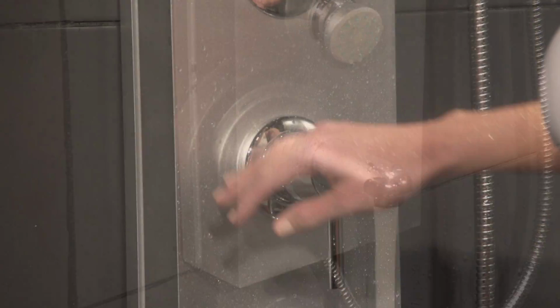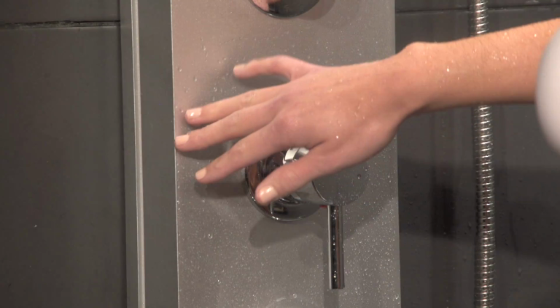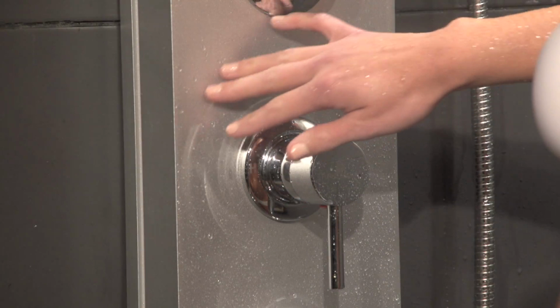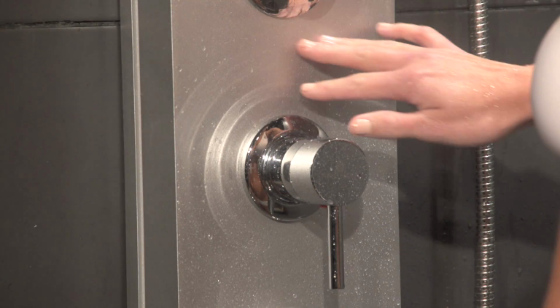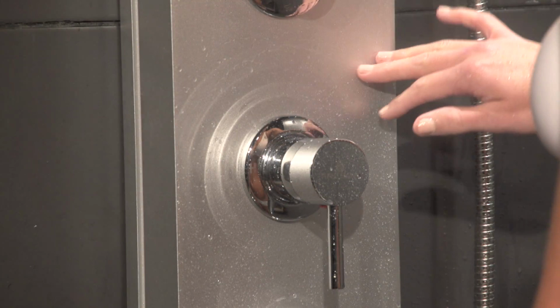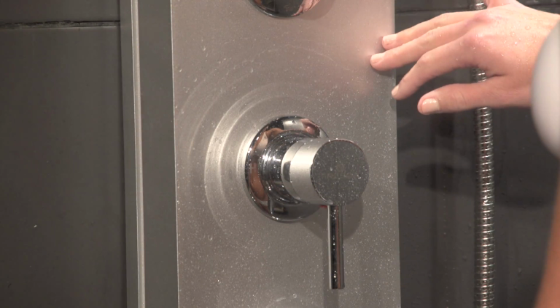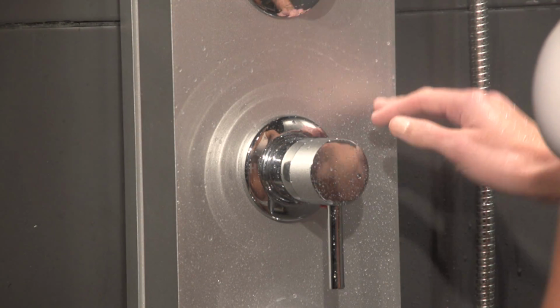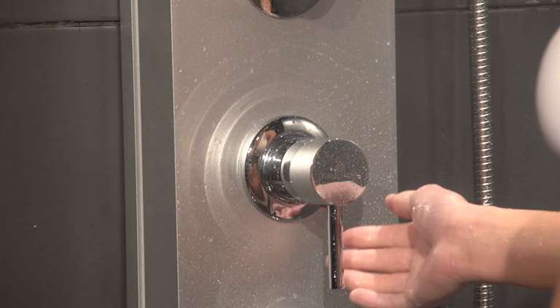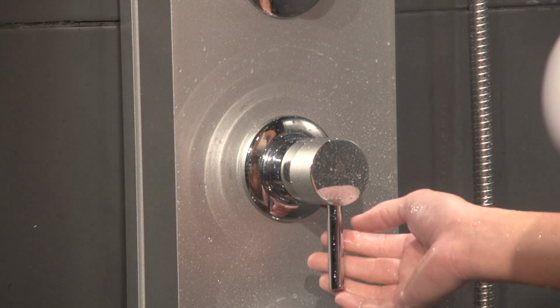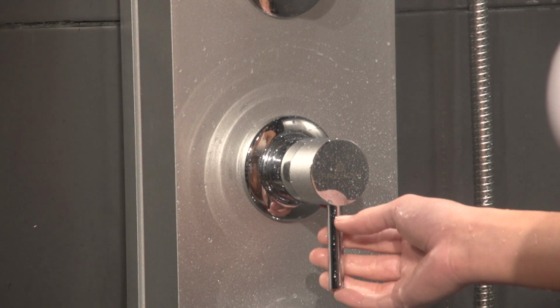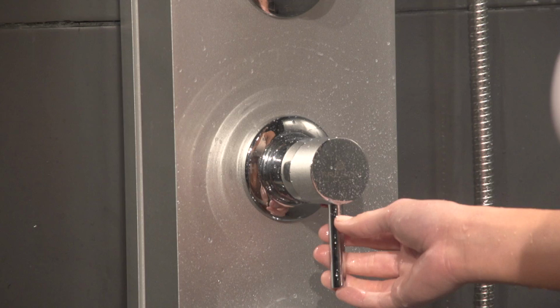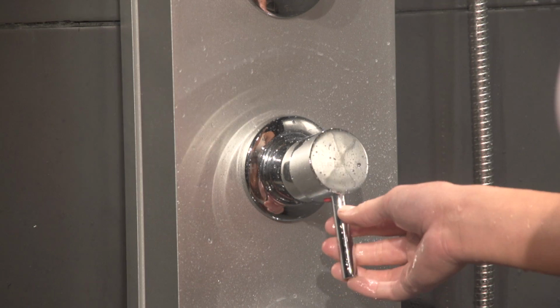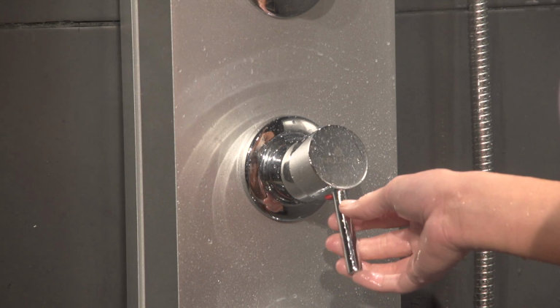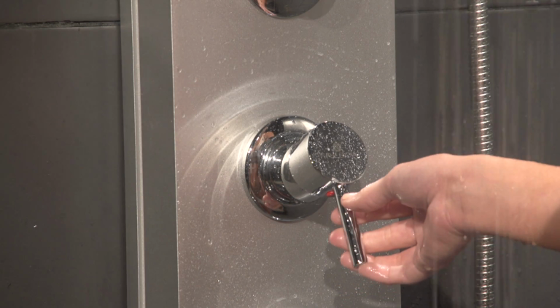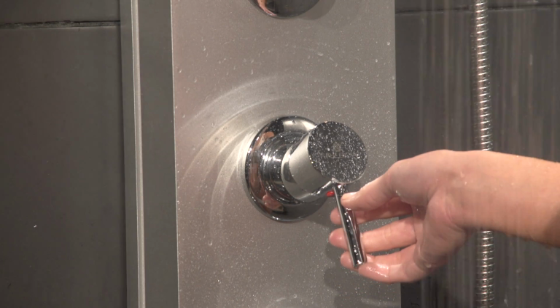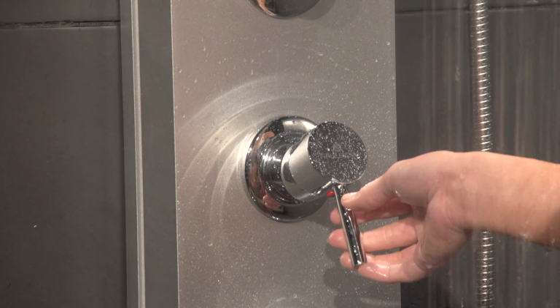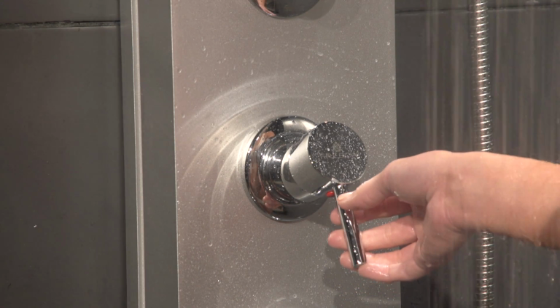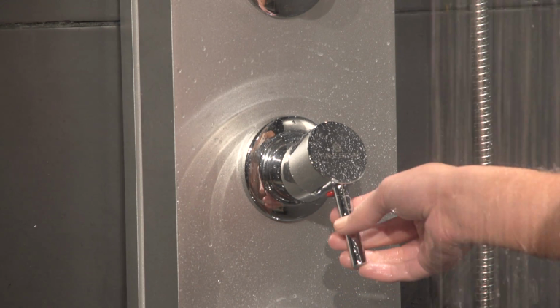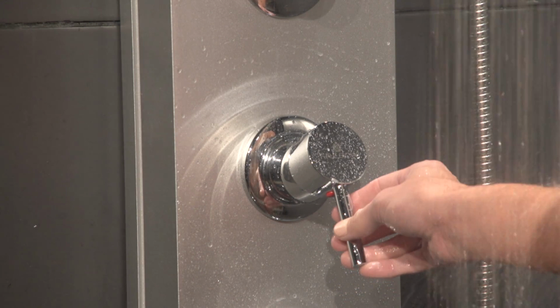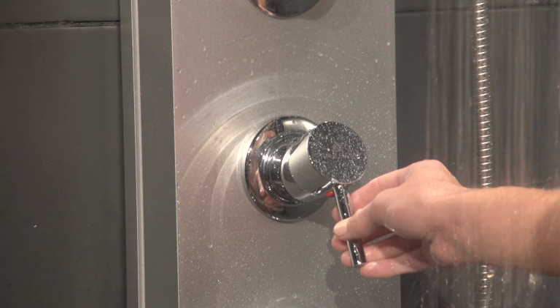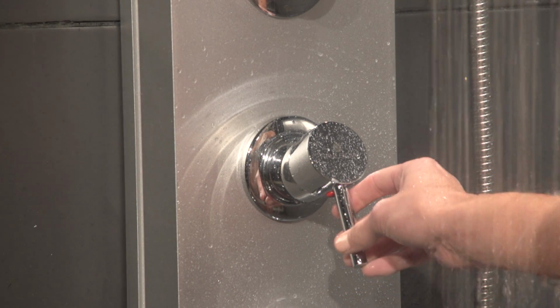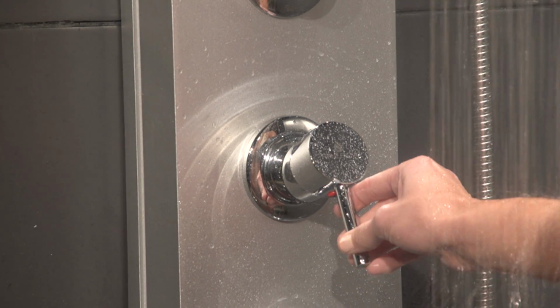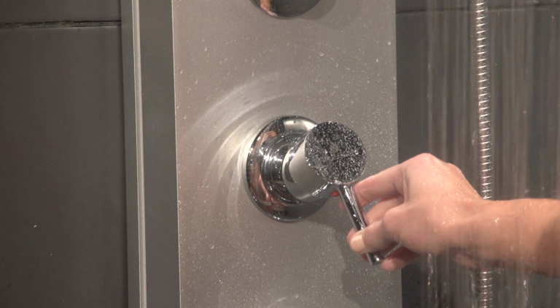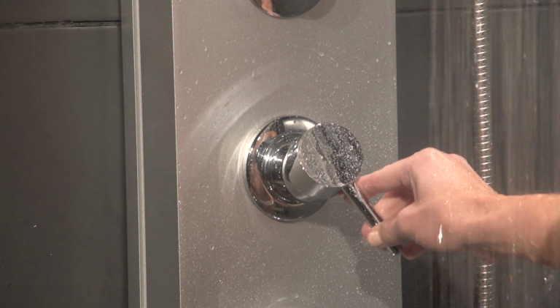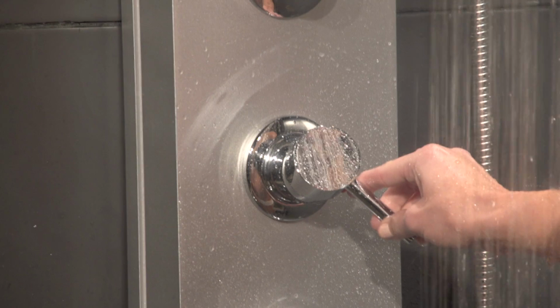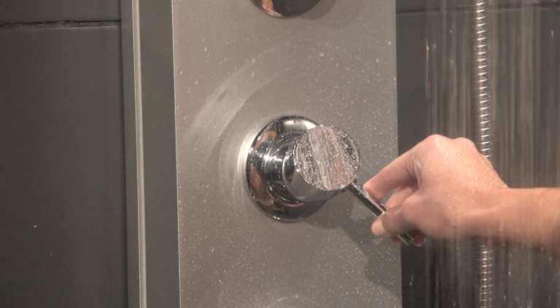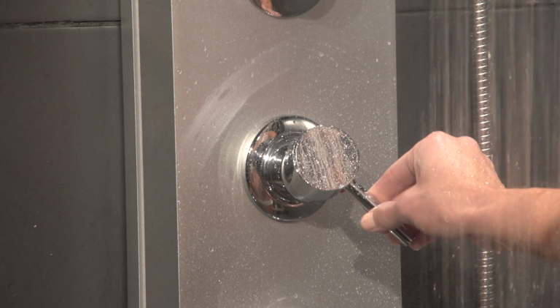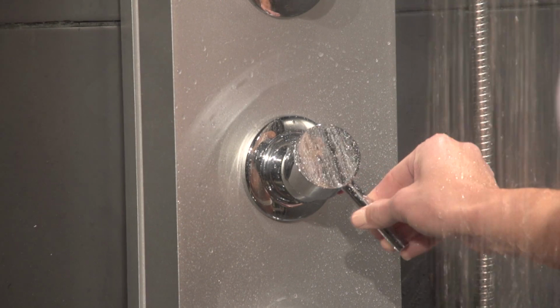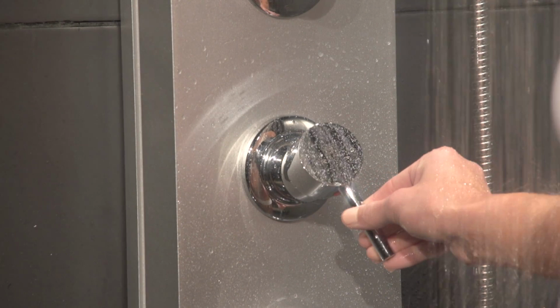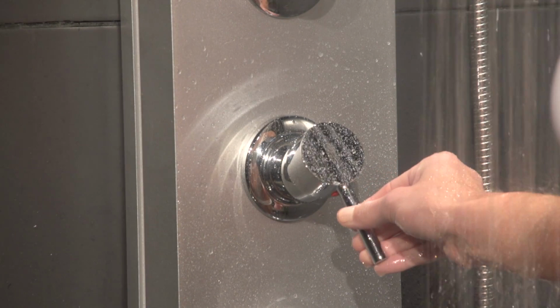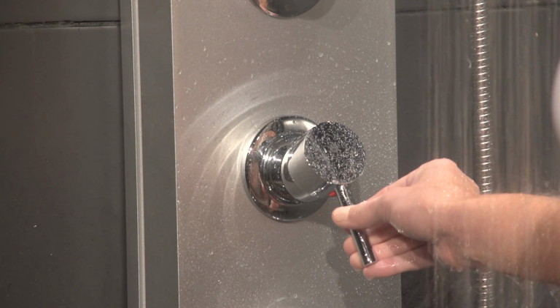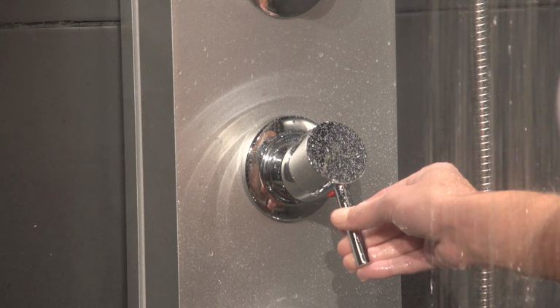This shower panel is crafted from a fingerprint-free PVC finish for low maintenance and features a convenient volume control valve, giving you precise control over how much water is put out at any one time.